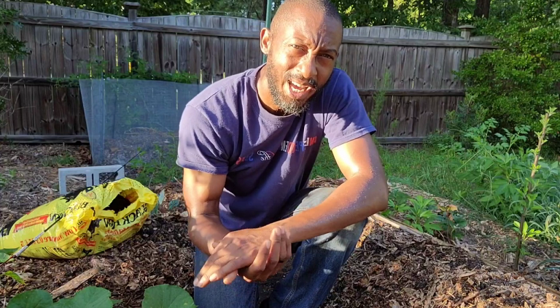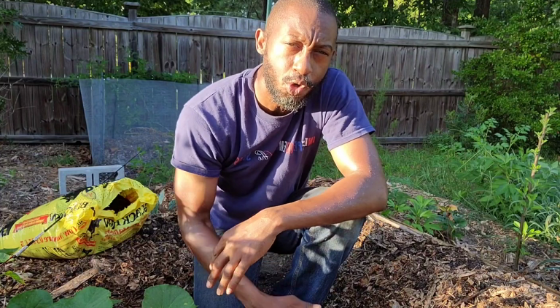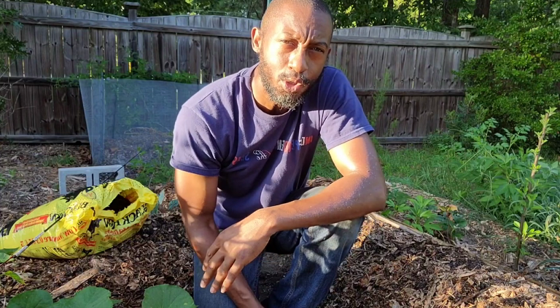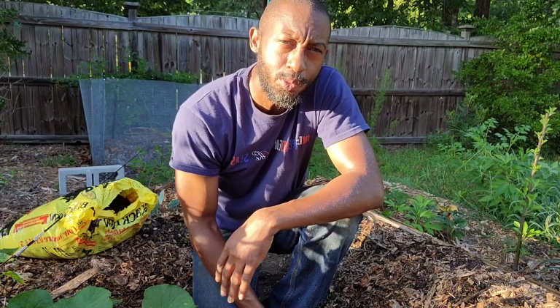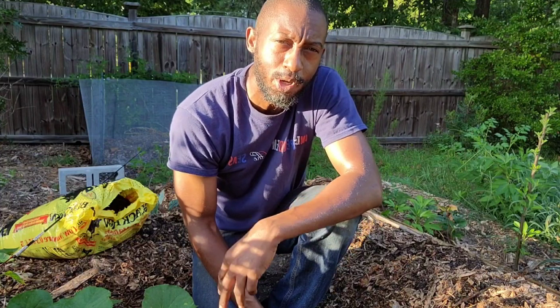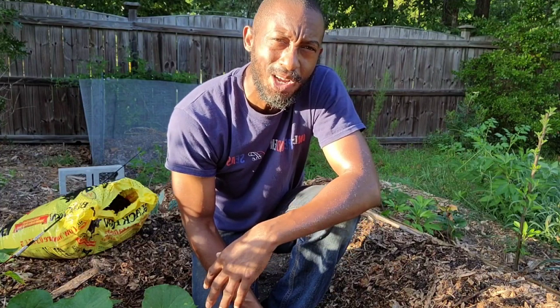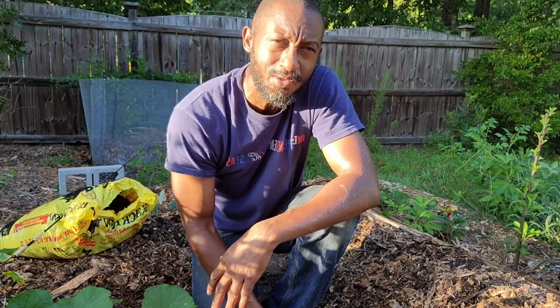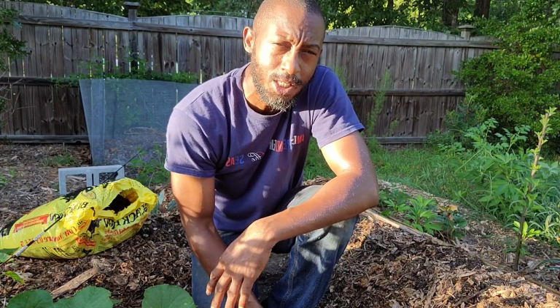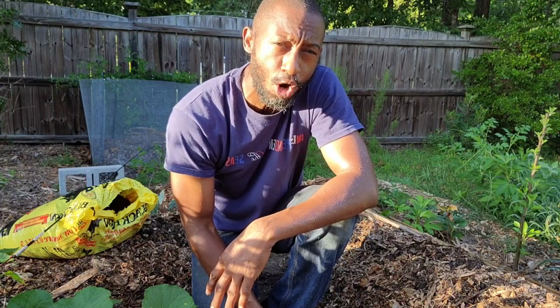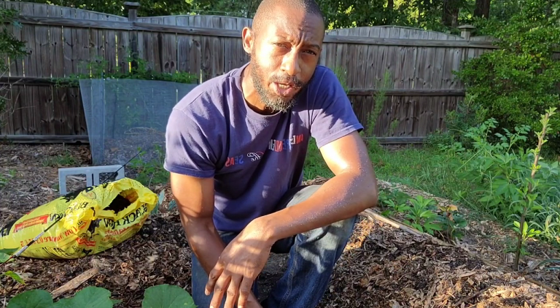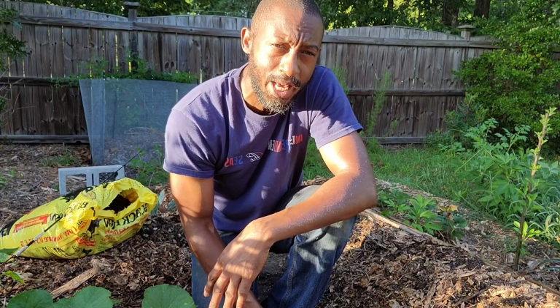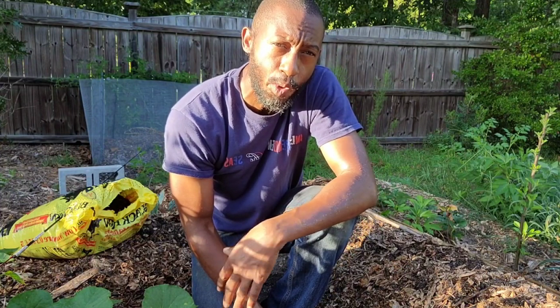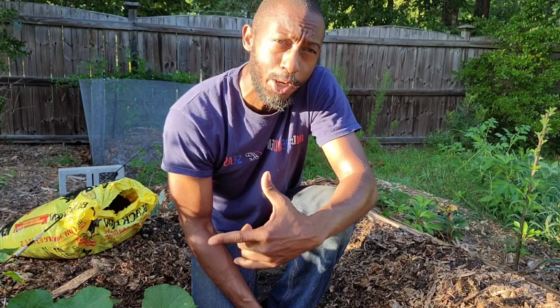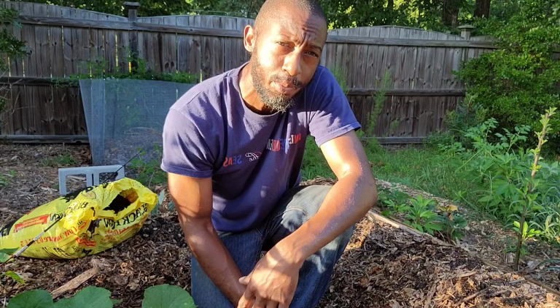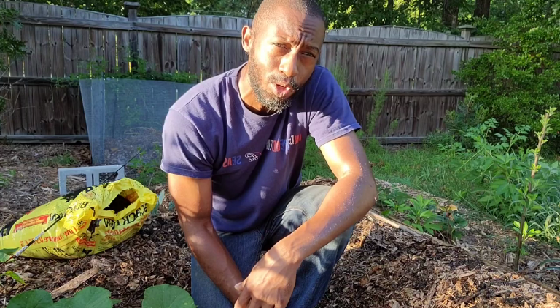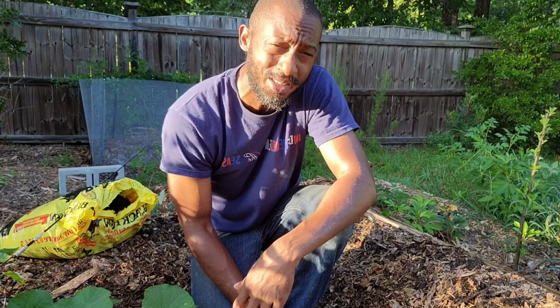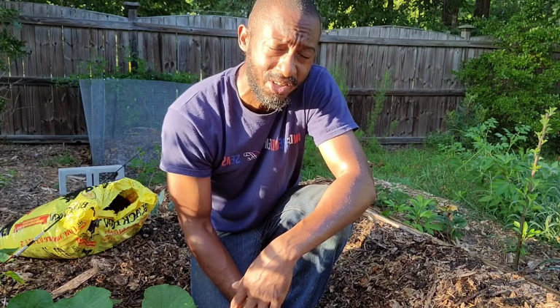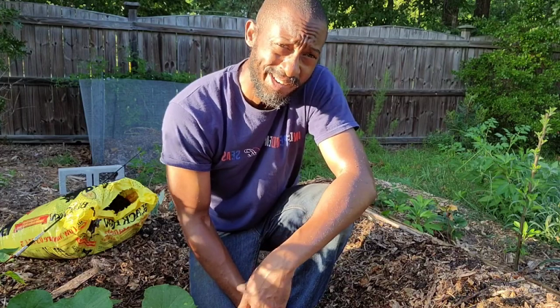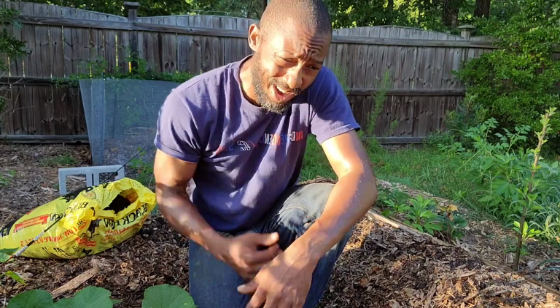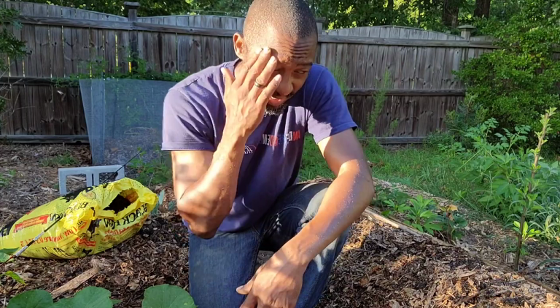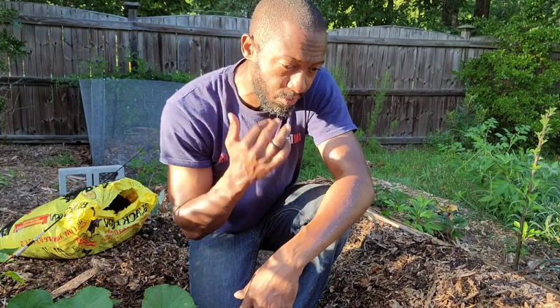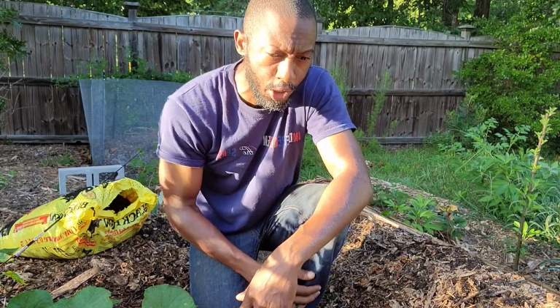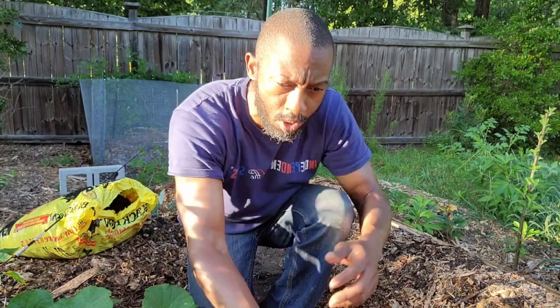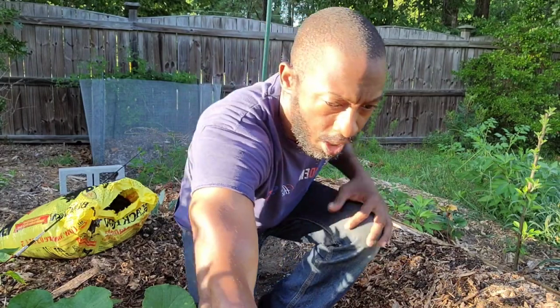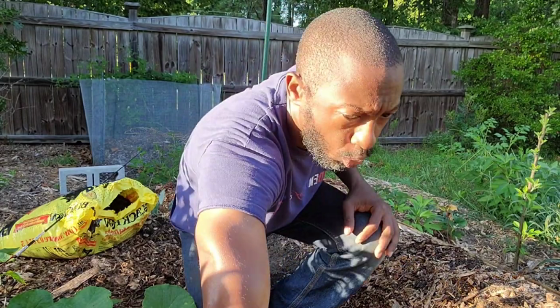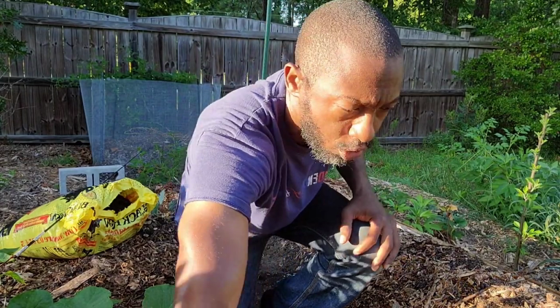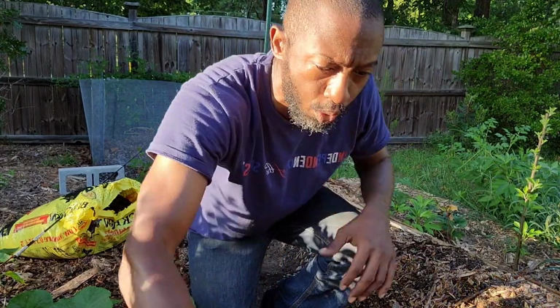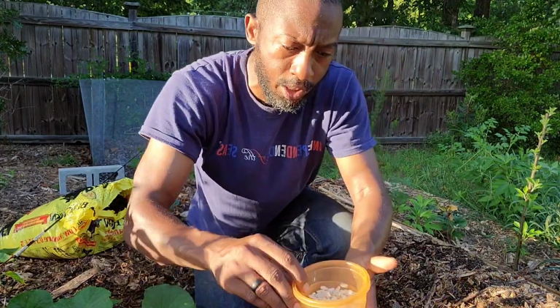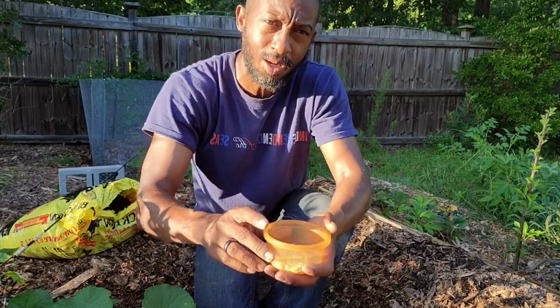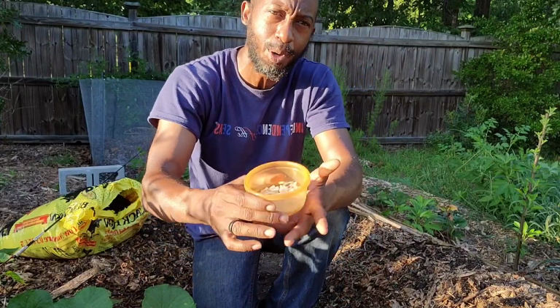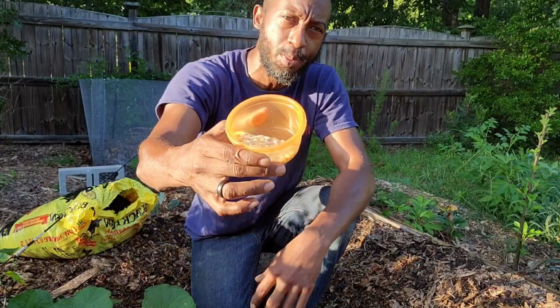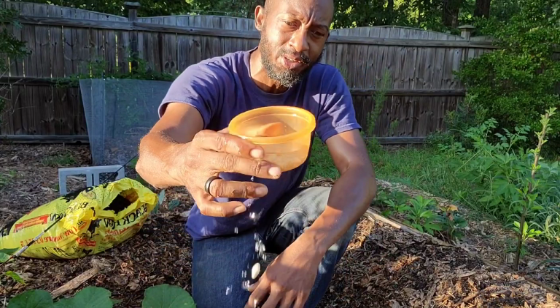Hey, what's going on YouTube? This is Bear Brown. Thanks for coming to my garden channel today where I'm here helping you grow something tasty. In today's video, I'm going to be growing pole beans.